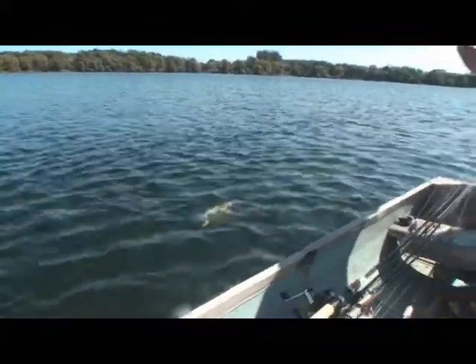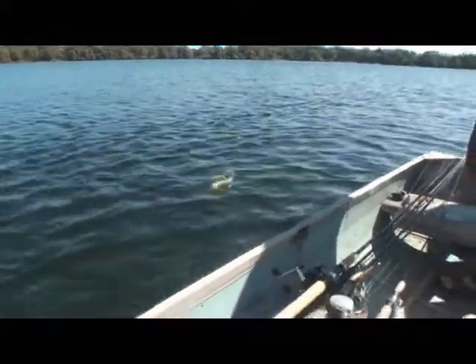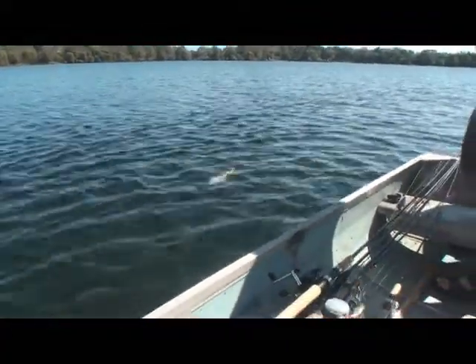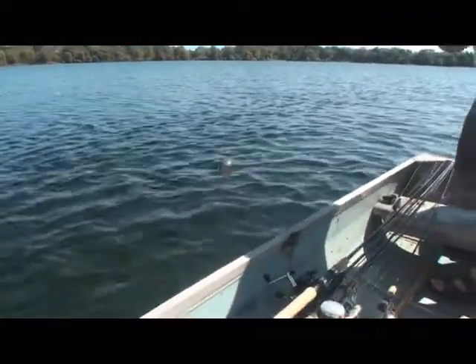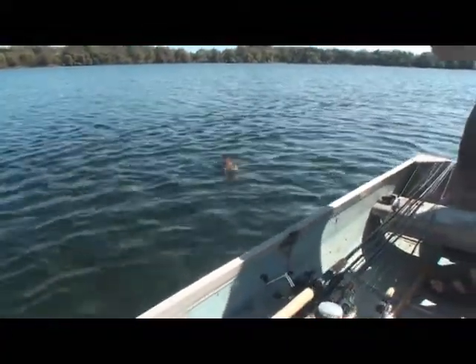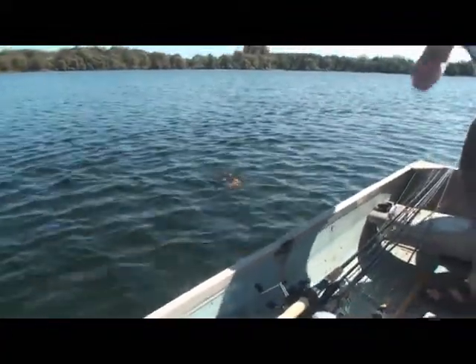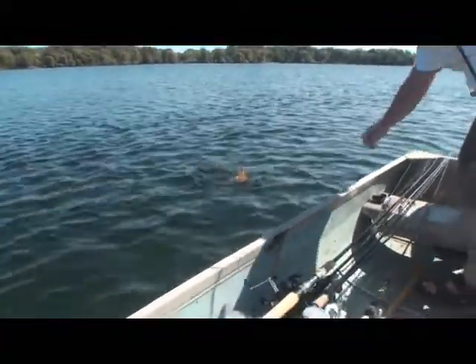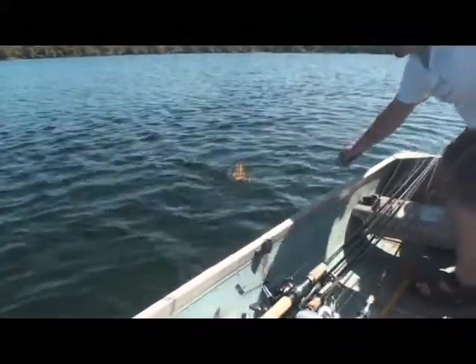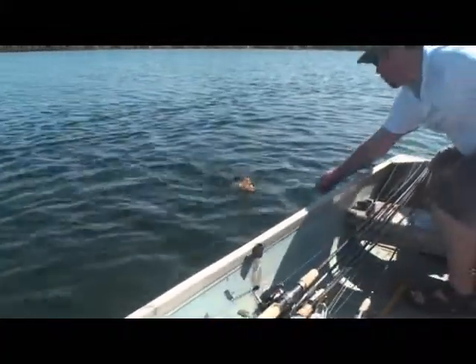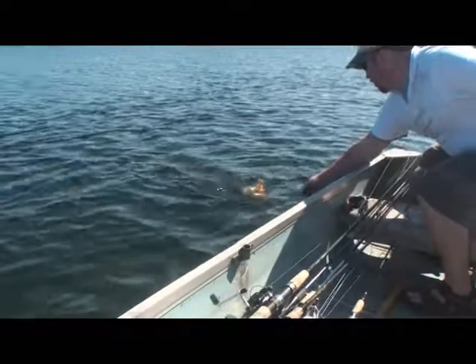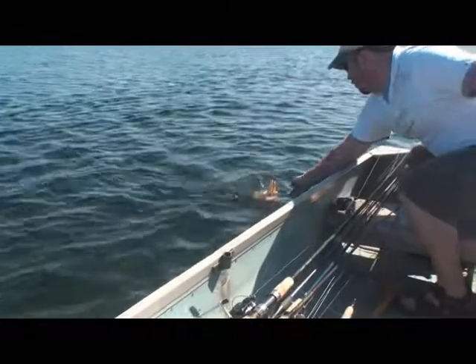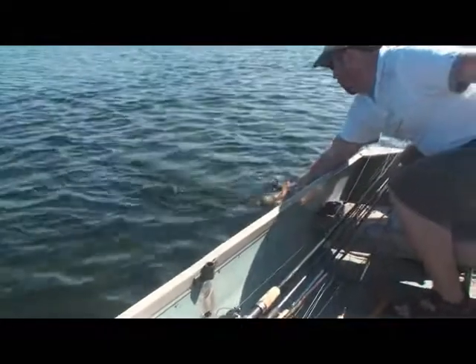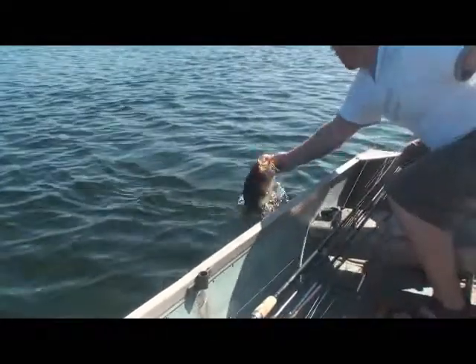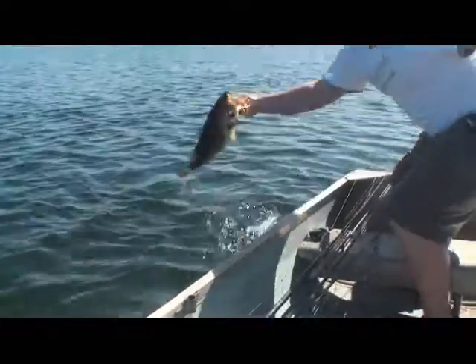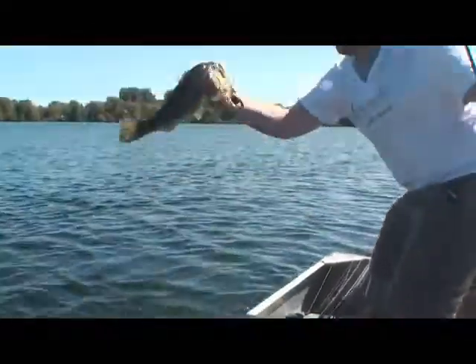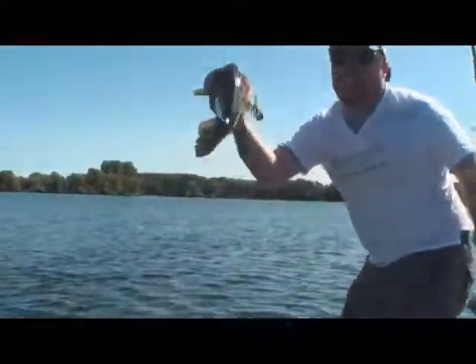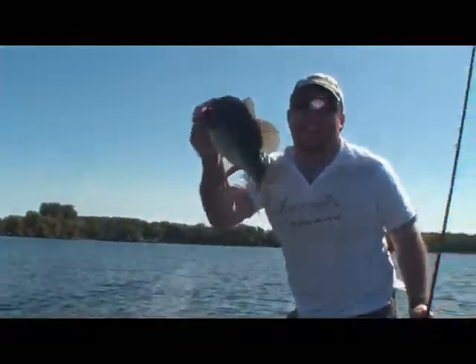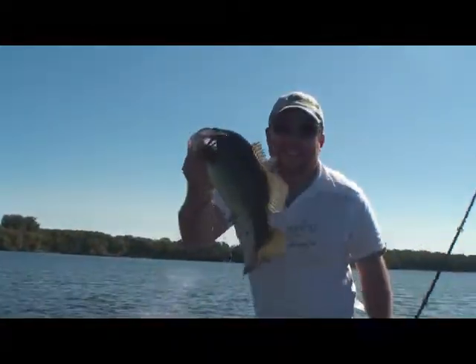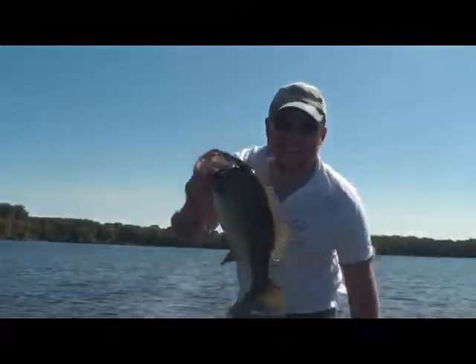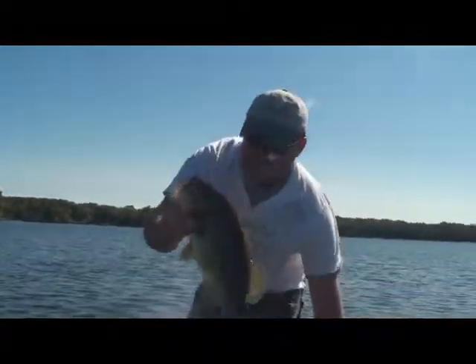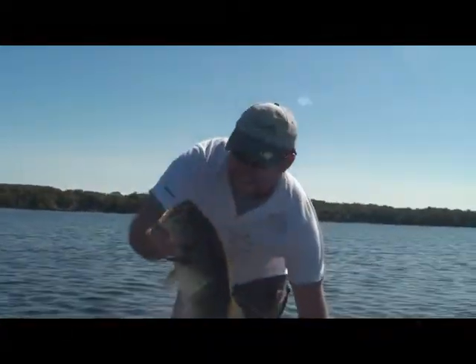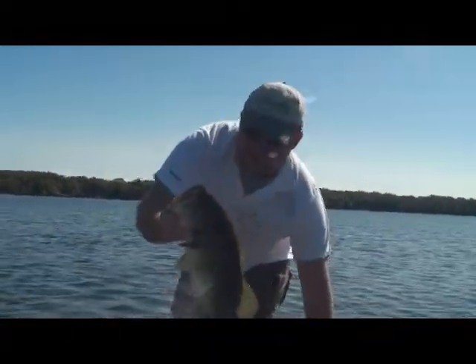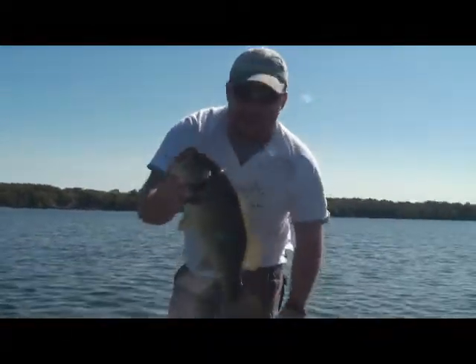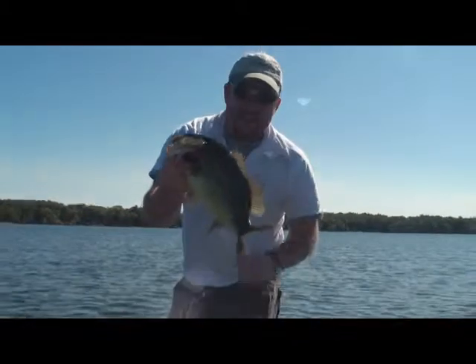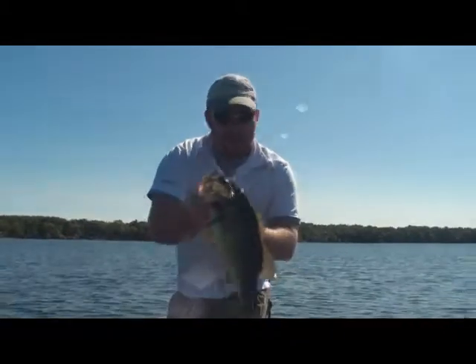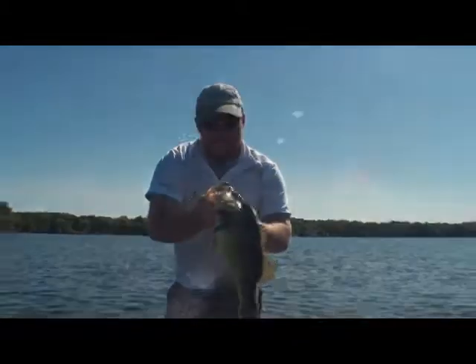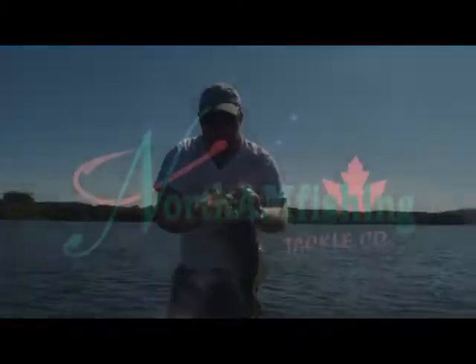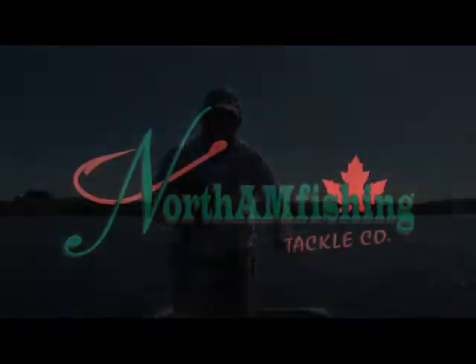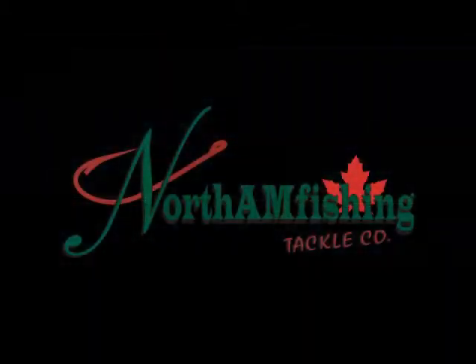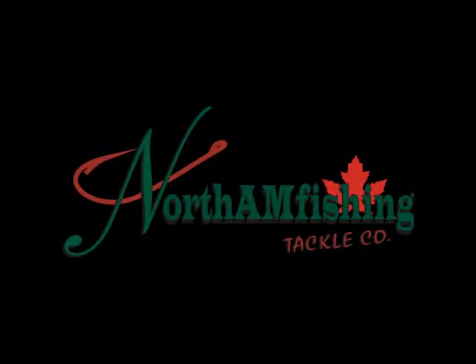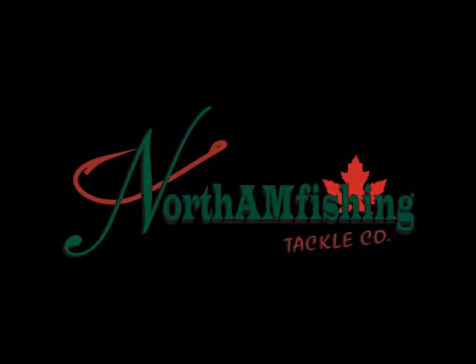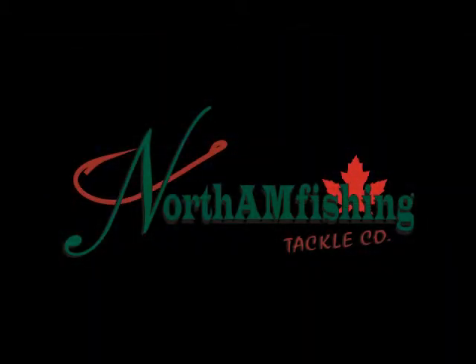These fish just wait — they're very opportunistic. Look at them digging around in the mud down there. That's a nice fish. Ambush points pay off. That's a big largemouth.